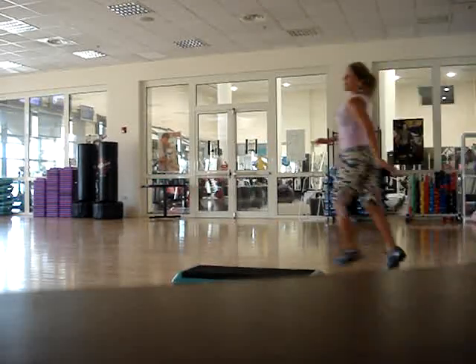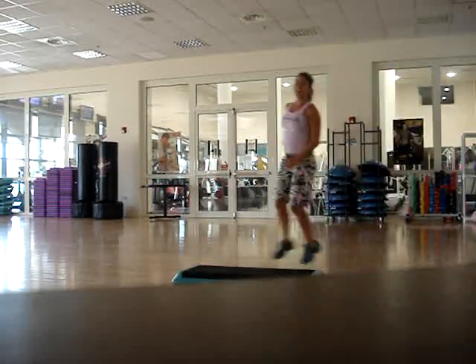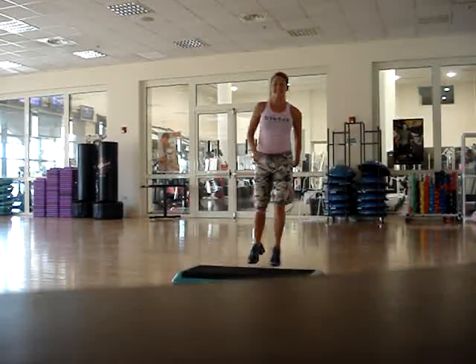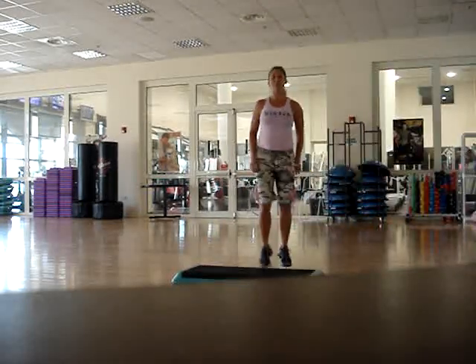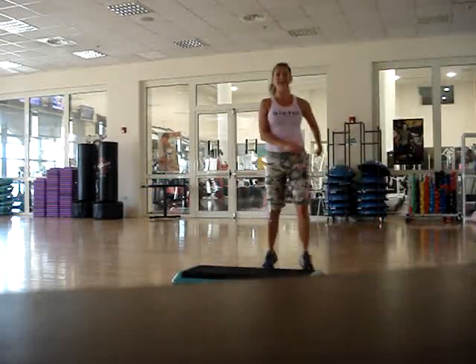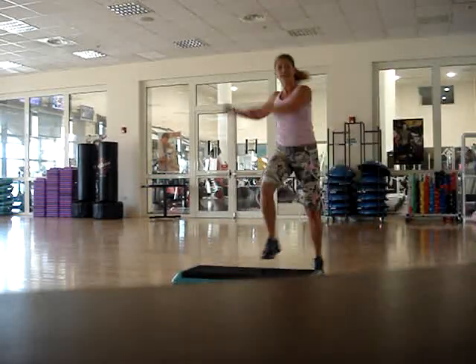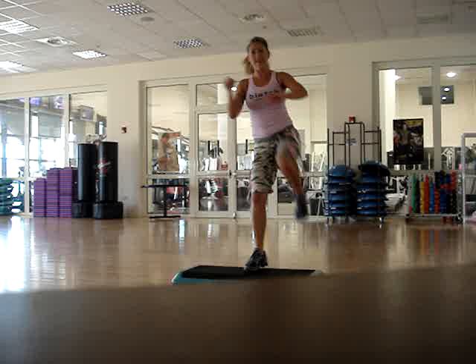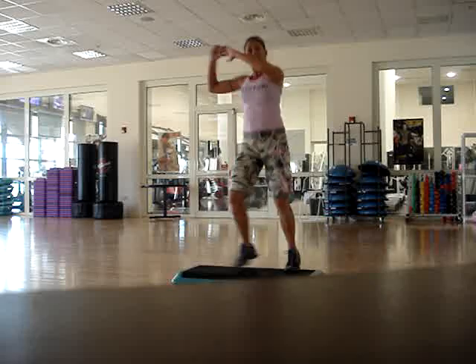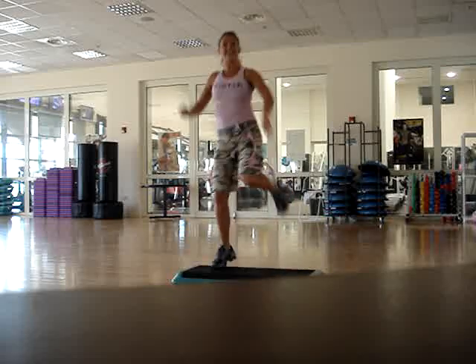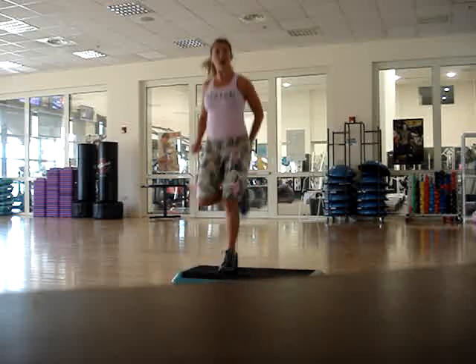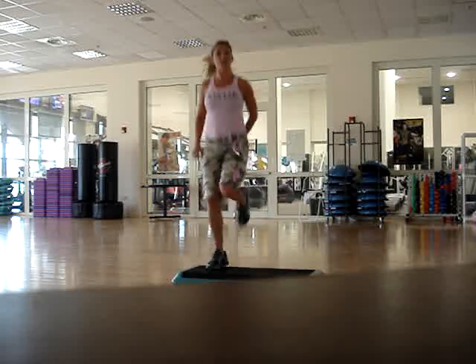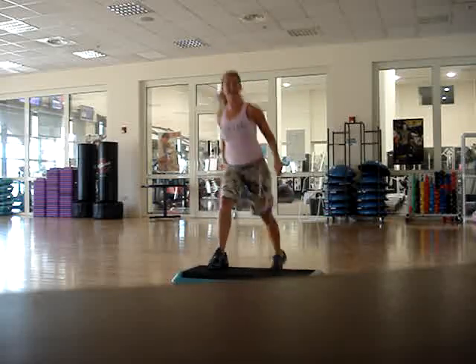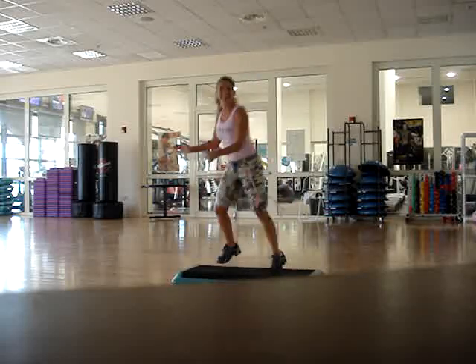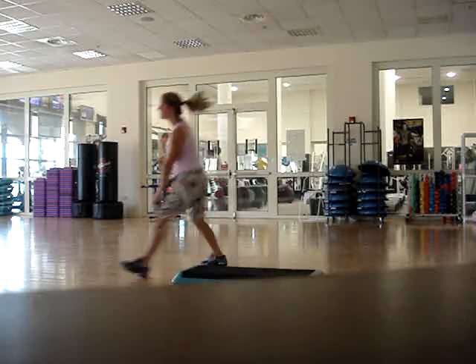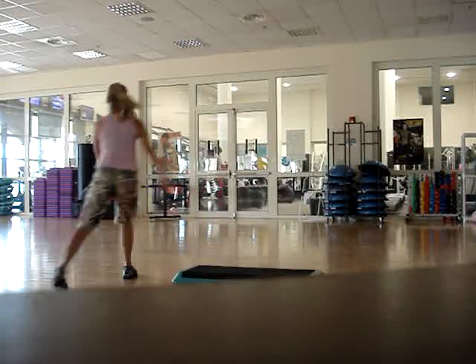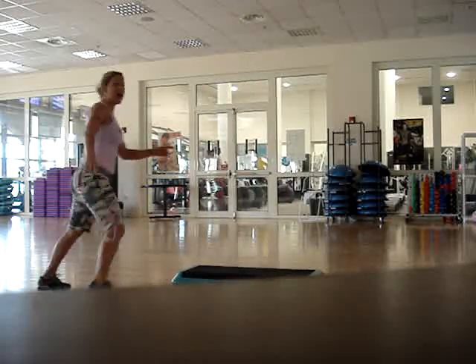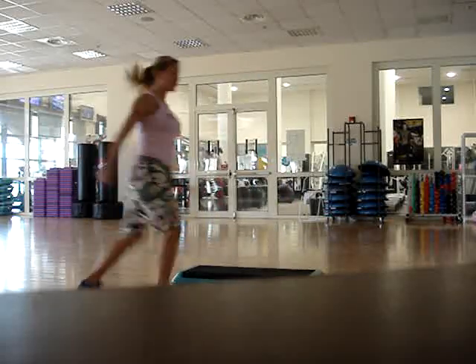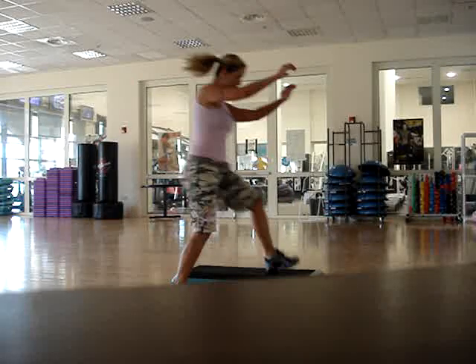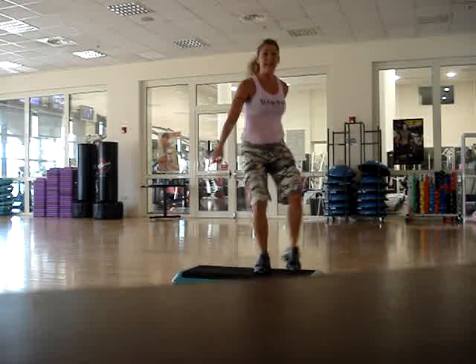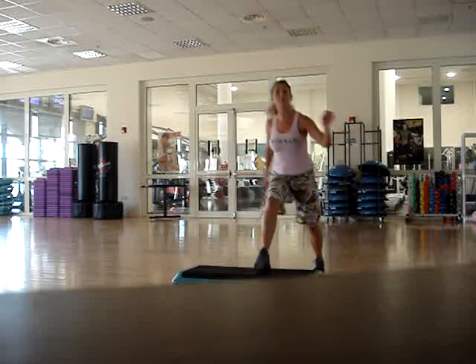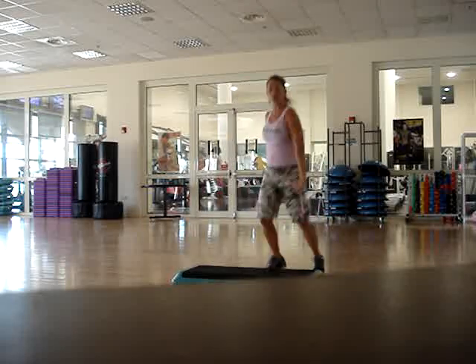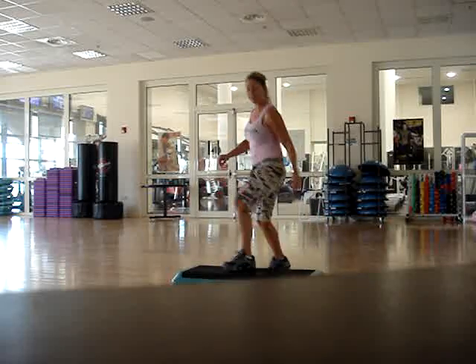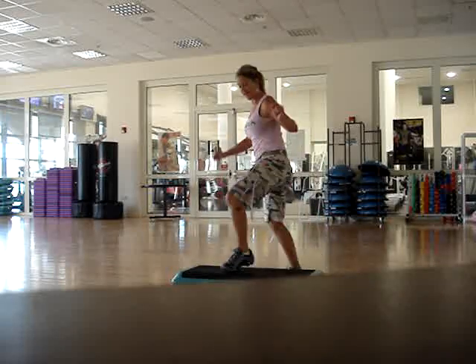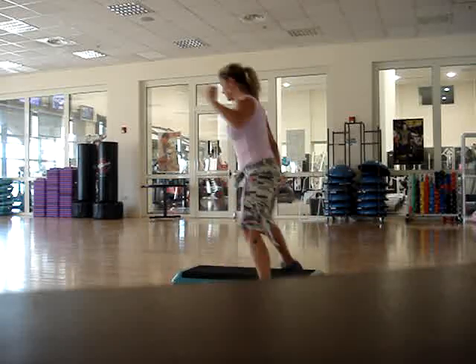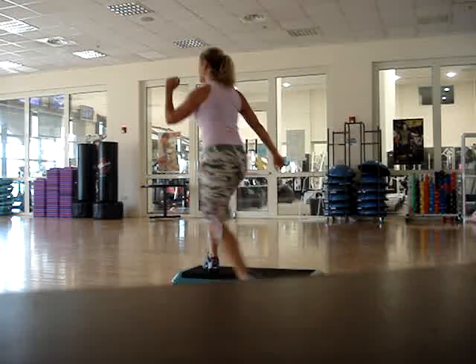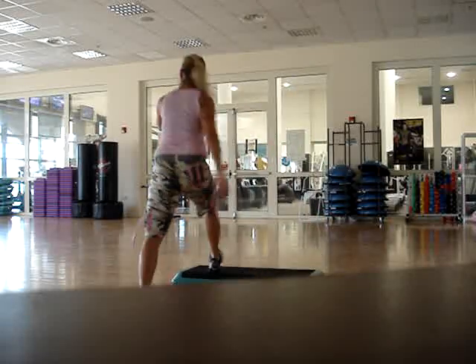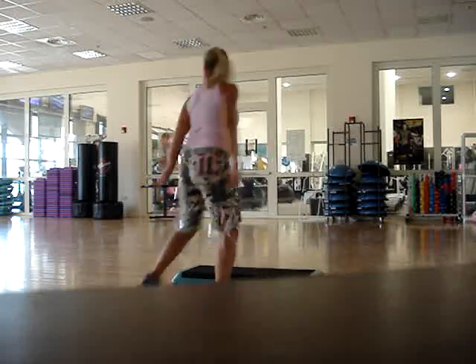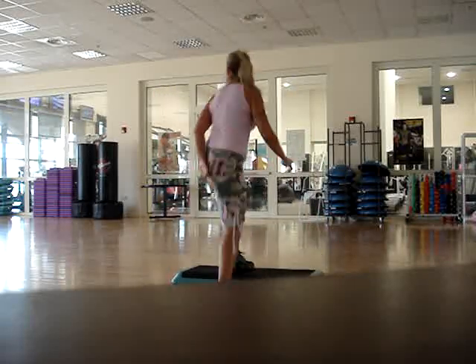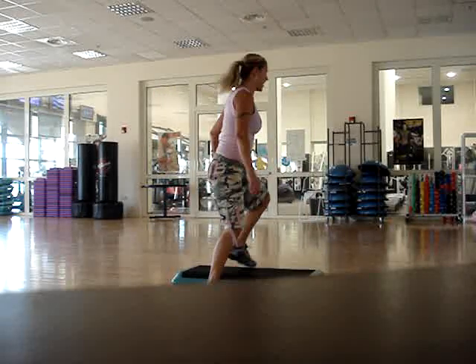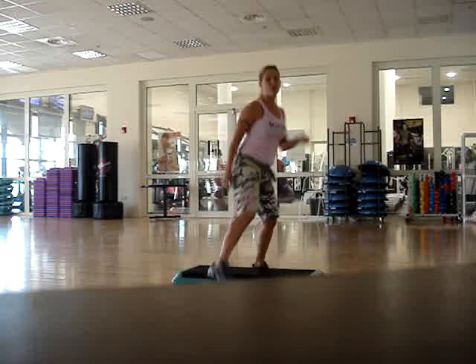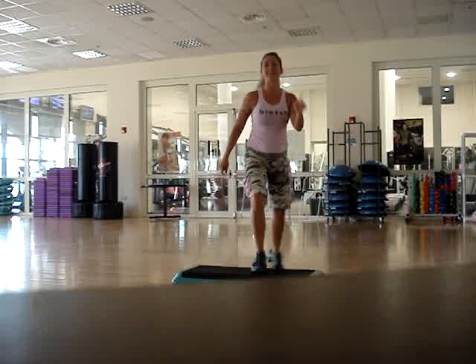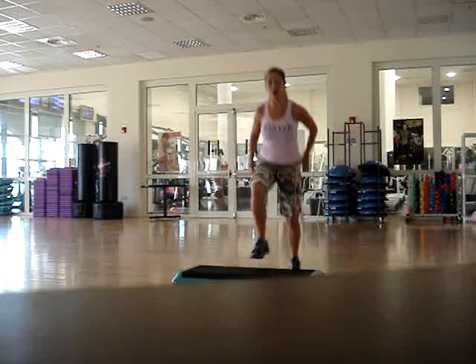All right, it's a double knee and a tic-tock for a run, take it around, half the door, stomp around the world, one basic run.